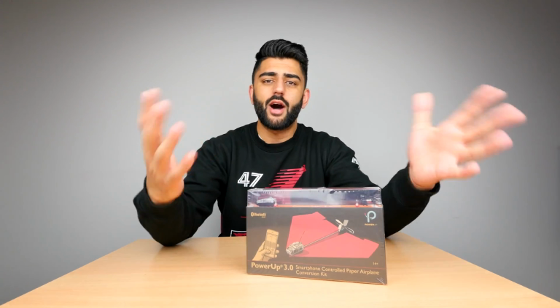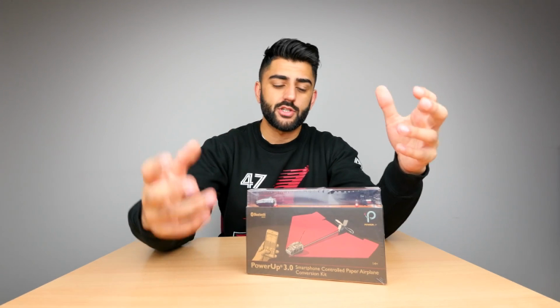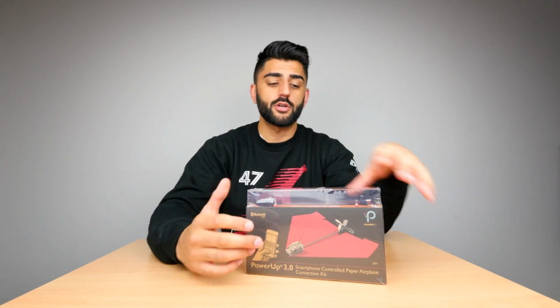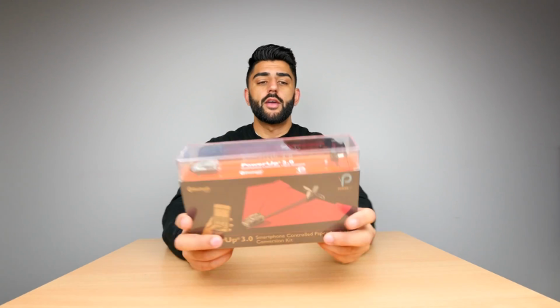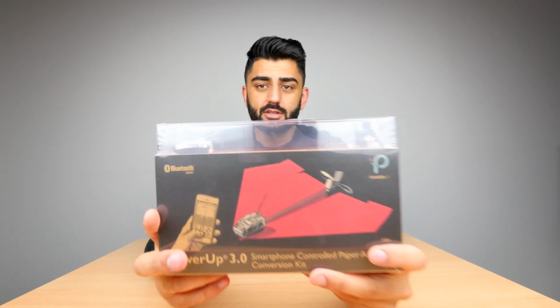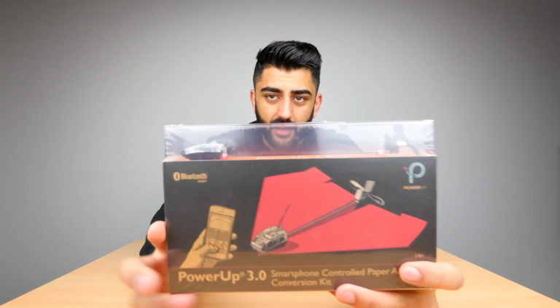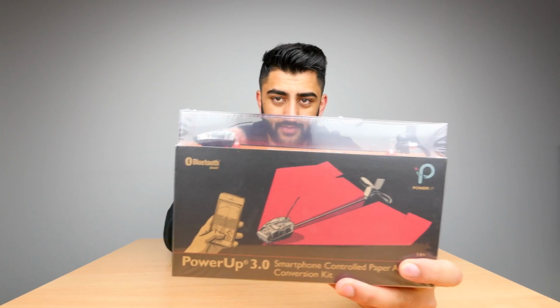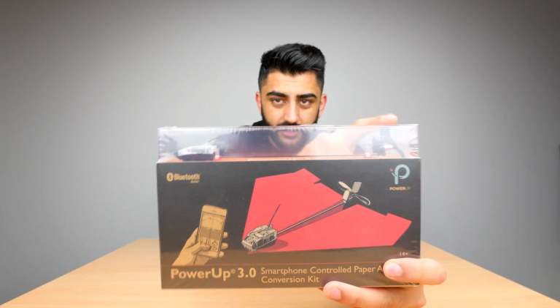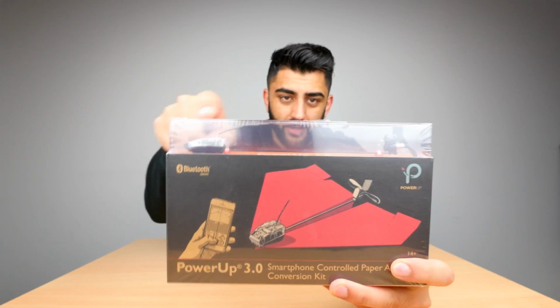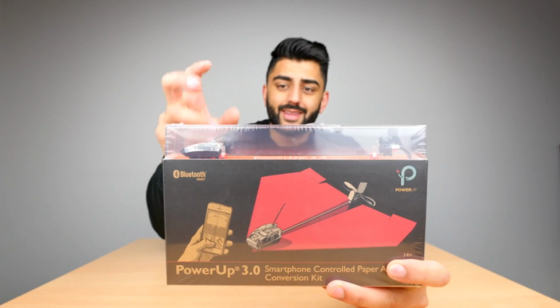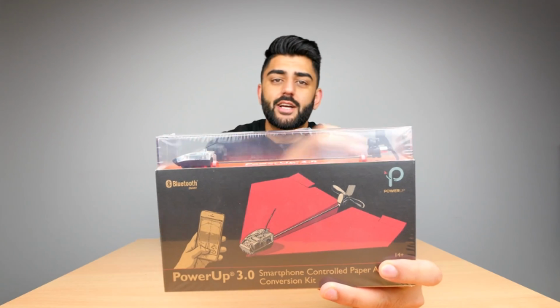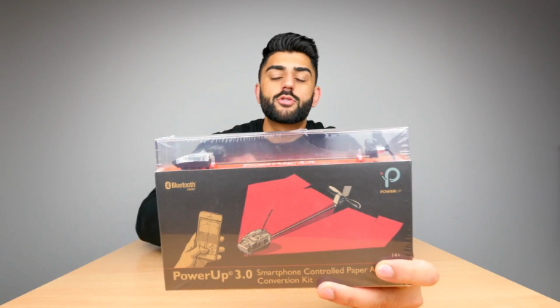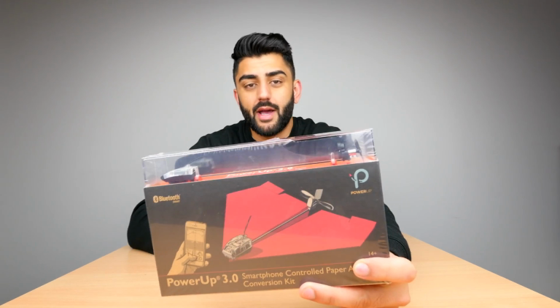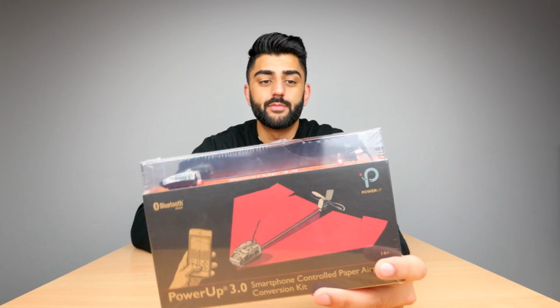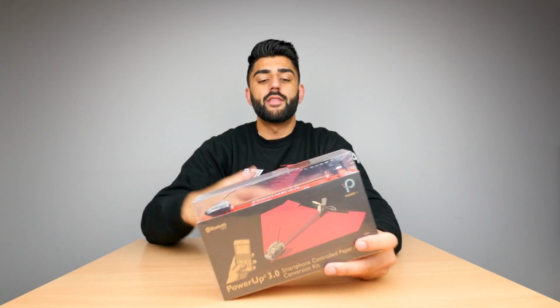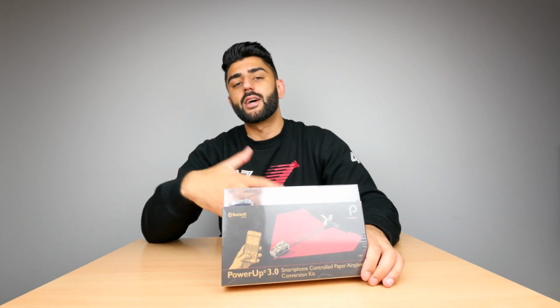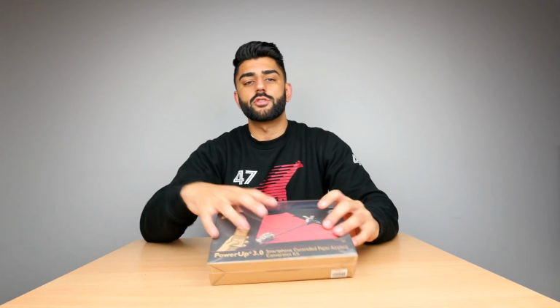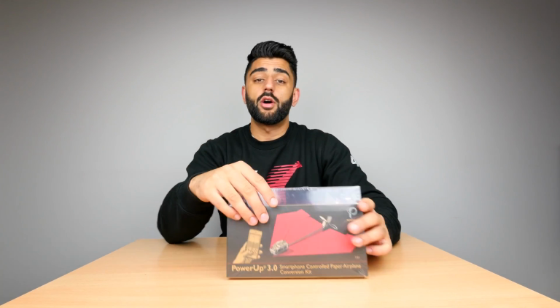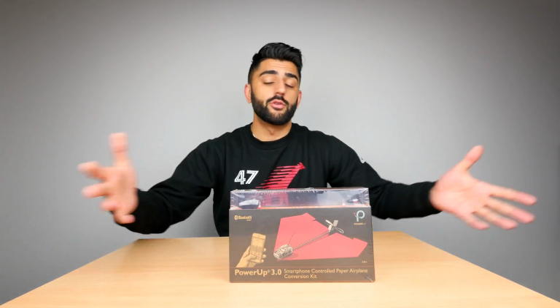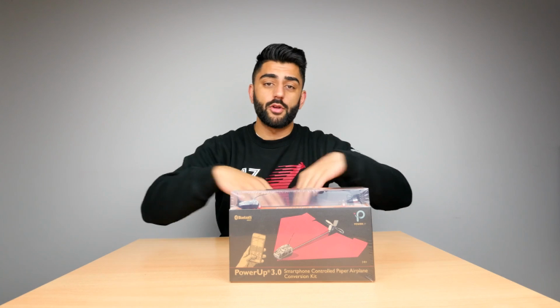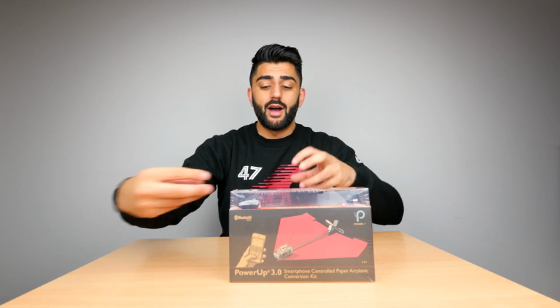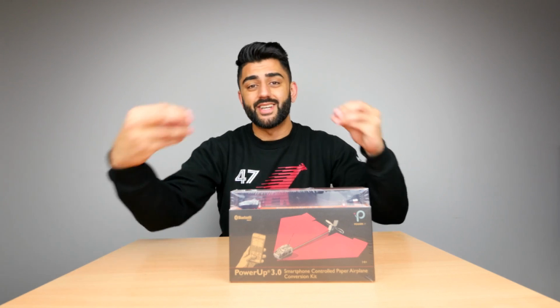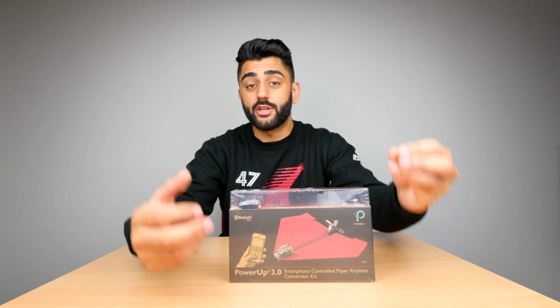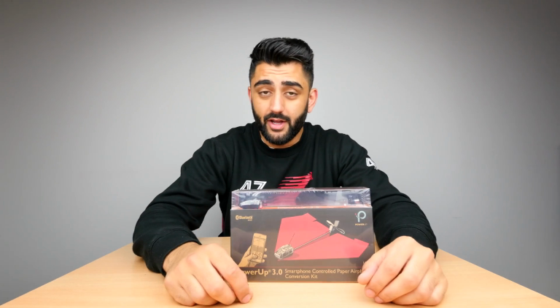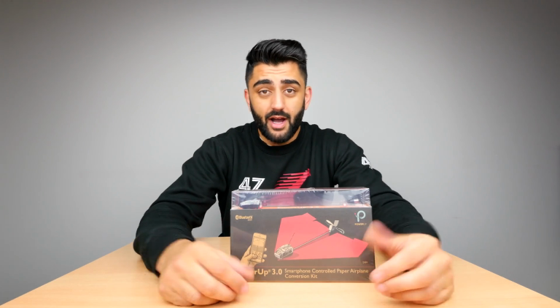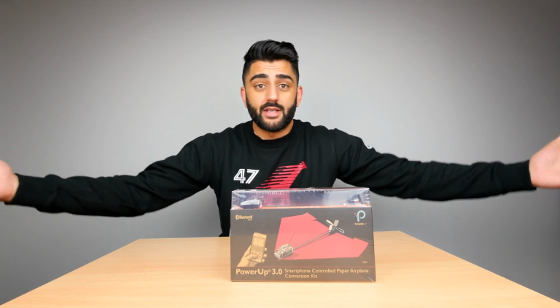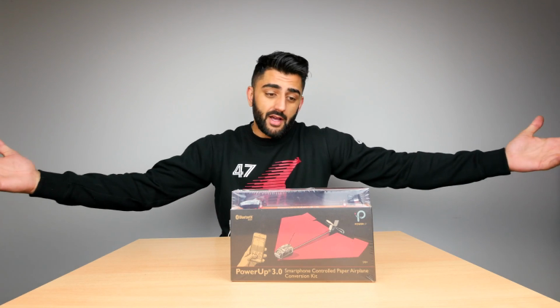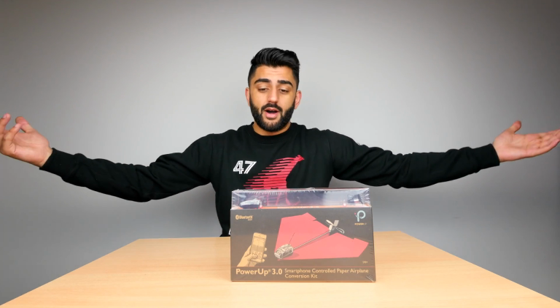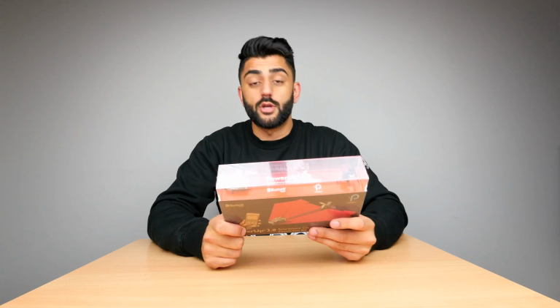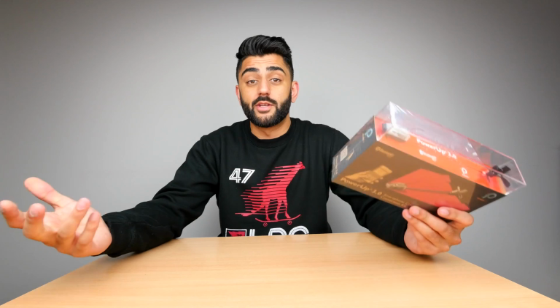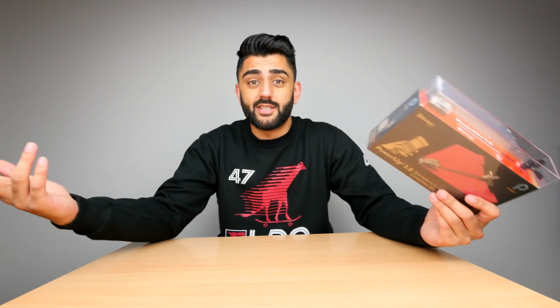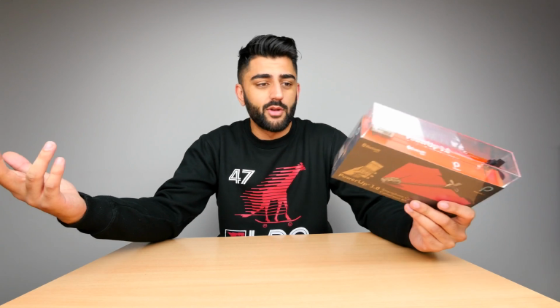So how does it actually work? If you can see right there, across the top there, that's the actual motorised mechanism, and then inside you've got some card that you fold up, and then this connects to the card and then it makes it fly, somehow. So let's open it up and see what it's all about.